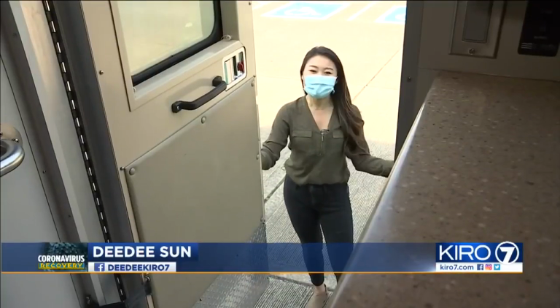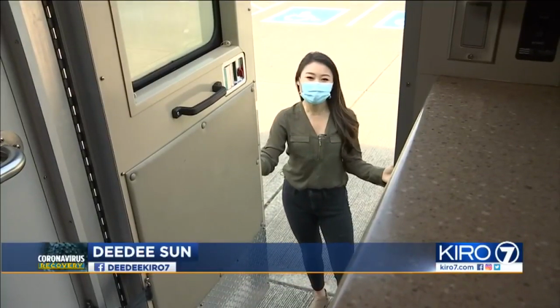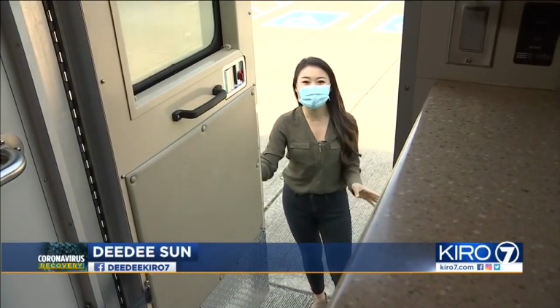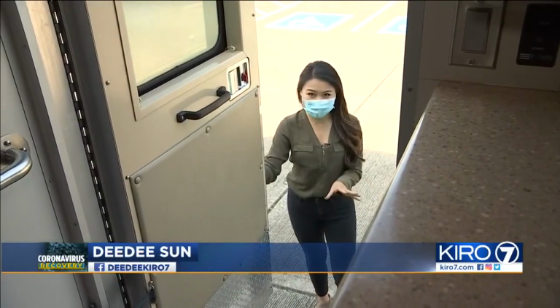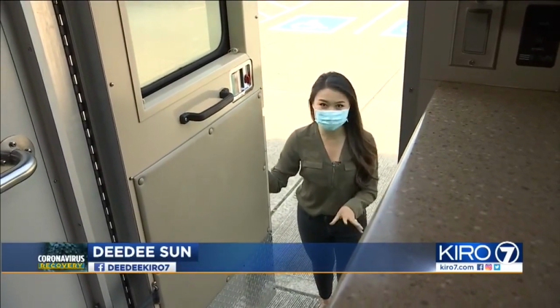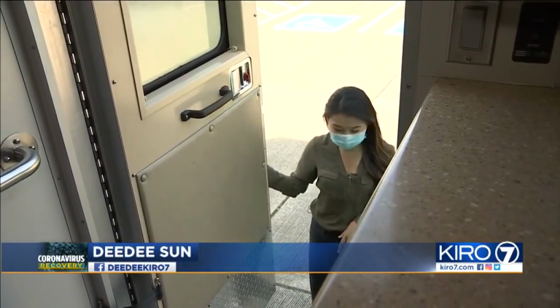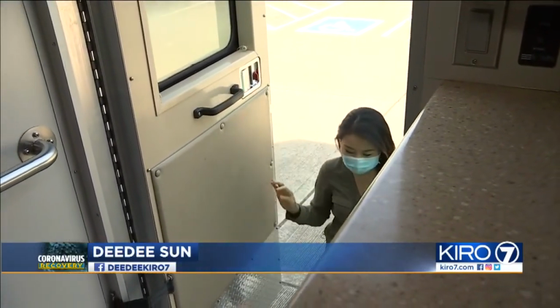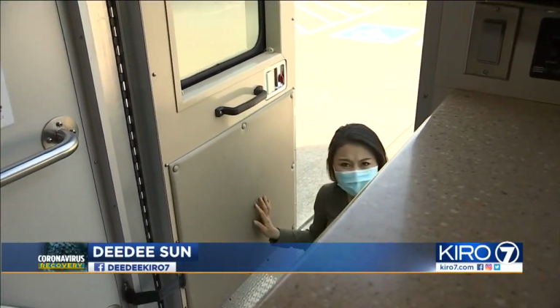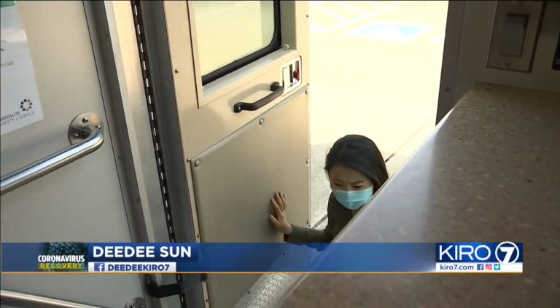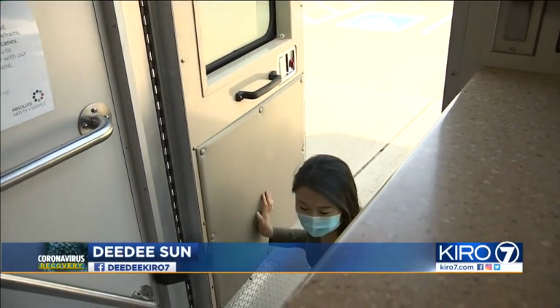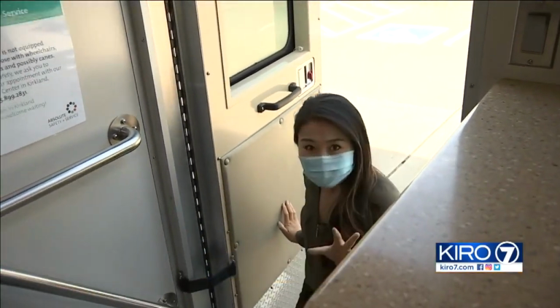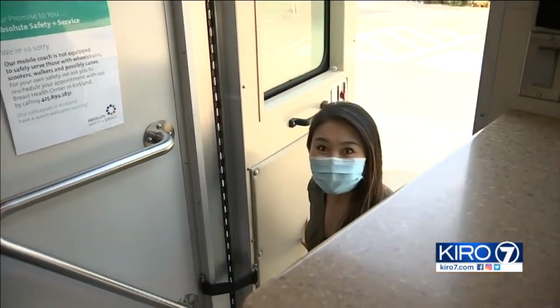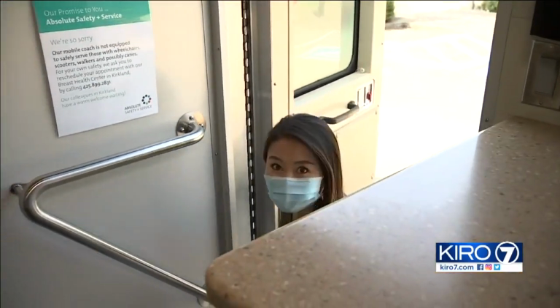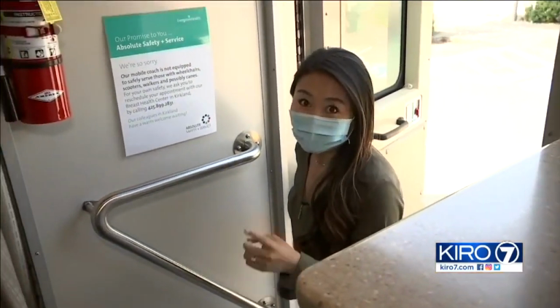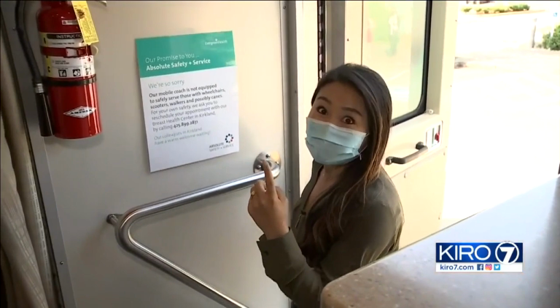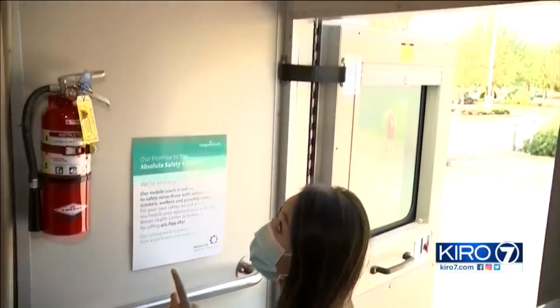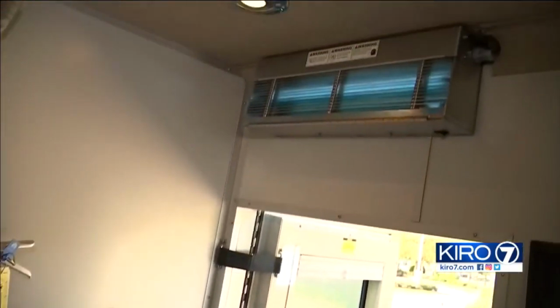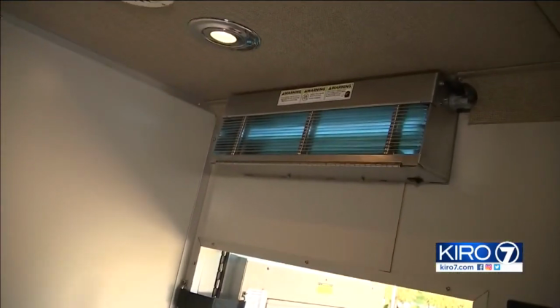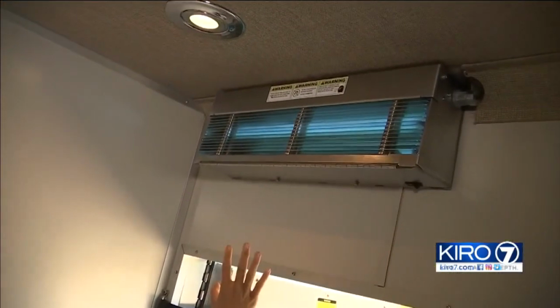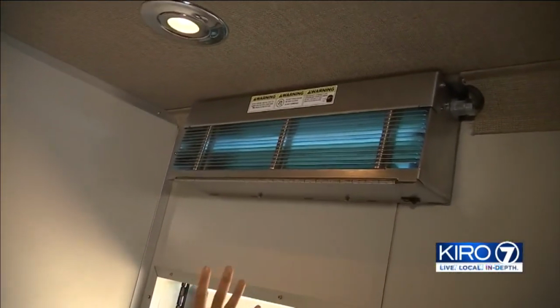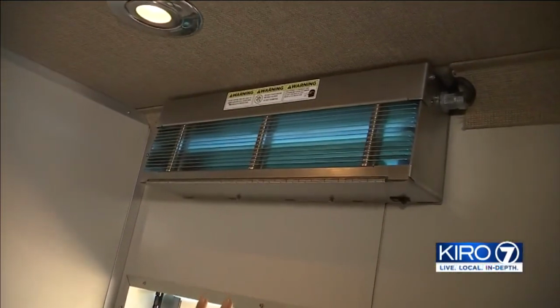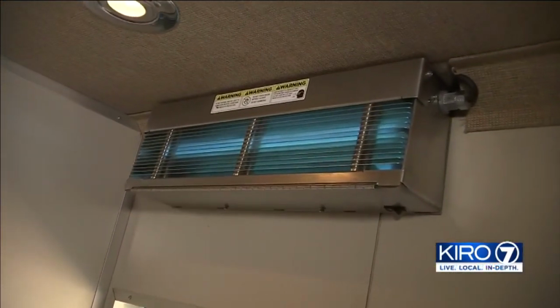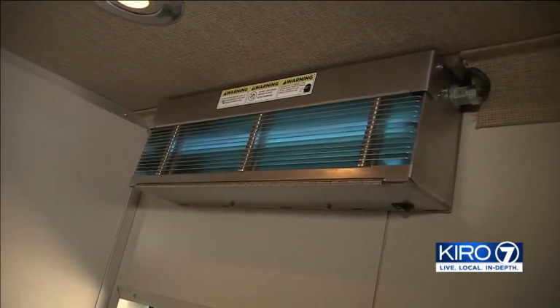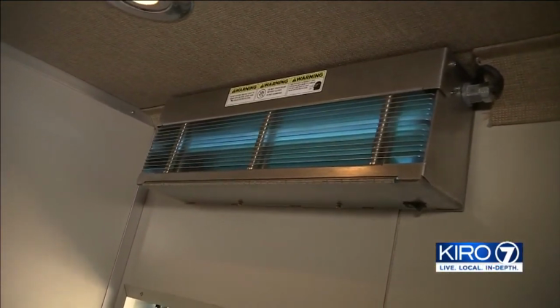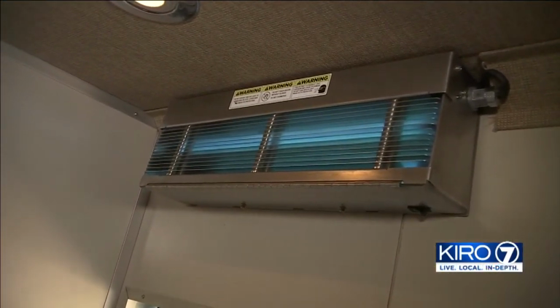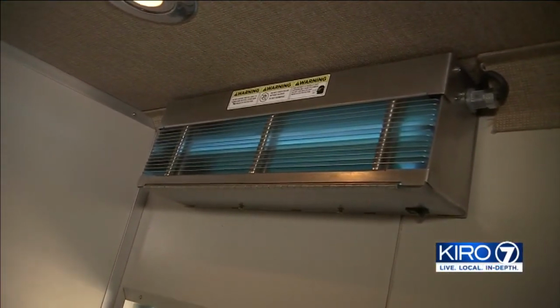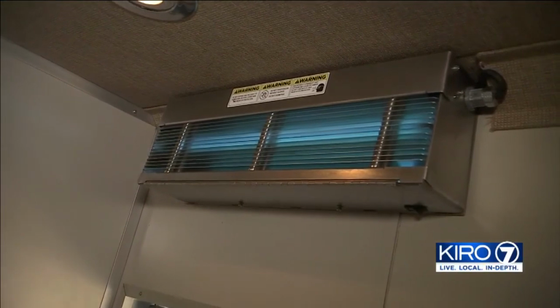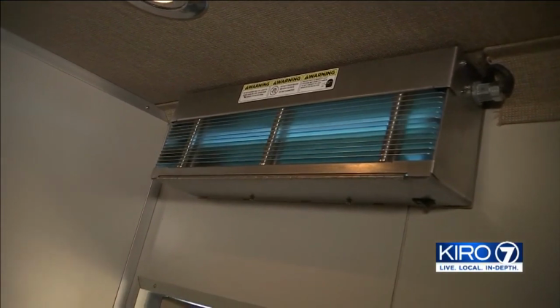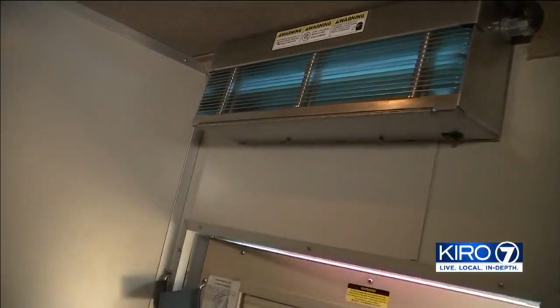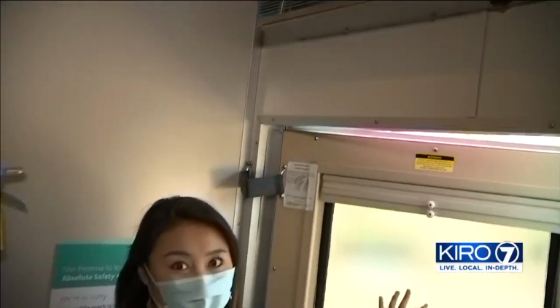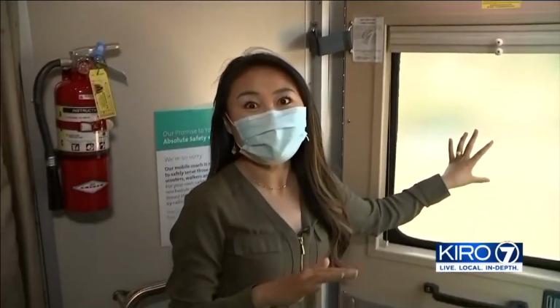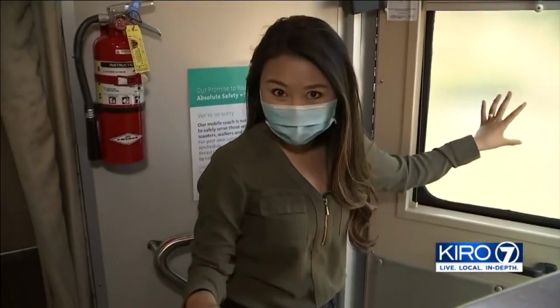This mobile unit has been making mammograms more accessible to women for about a decade now, but now it has a major safety upgrade. Look up and you'll see this wall-mounted unit emitting blue light. It actually pulls in air from the truck and neutralizes any virus particles completely.